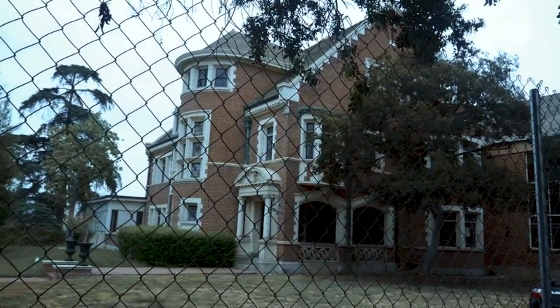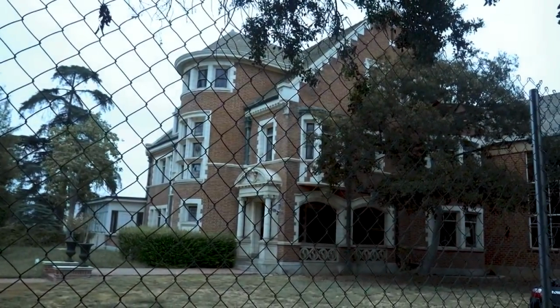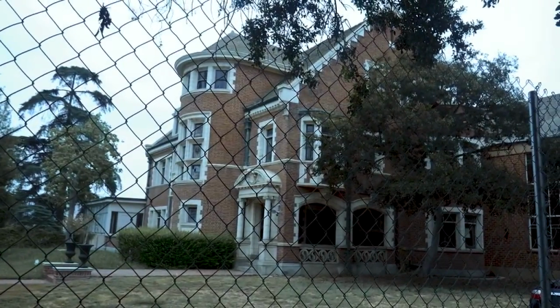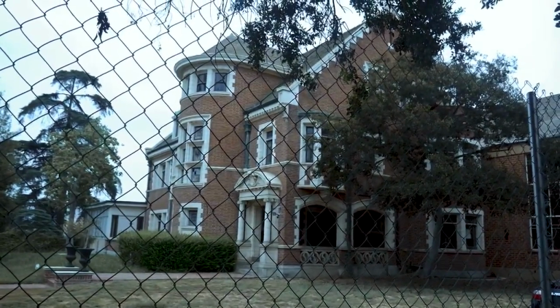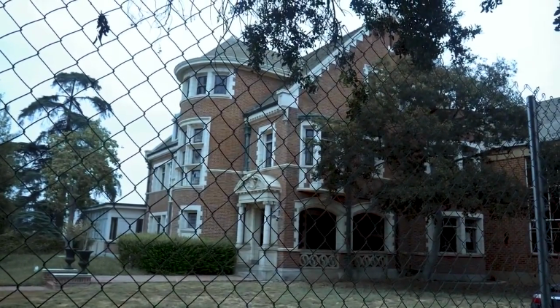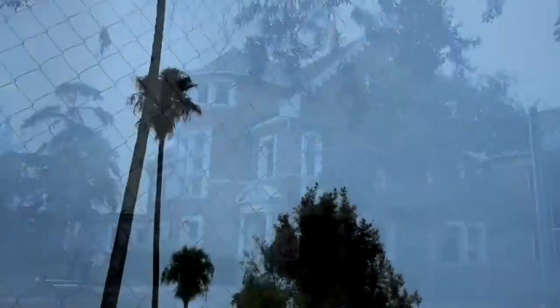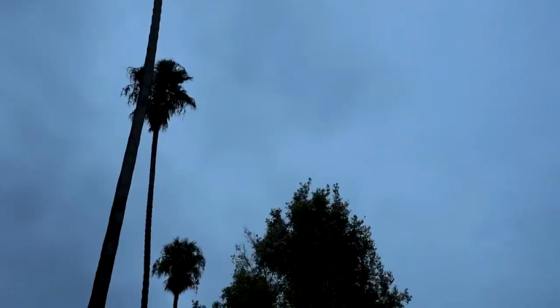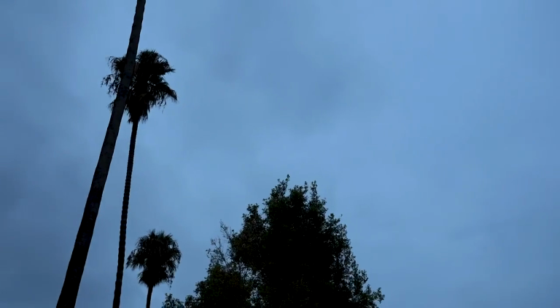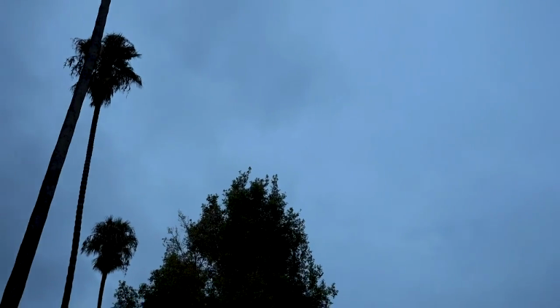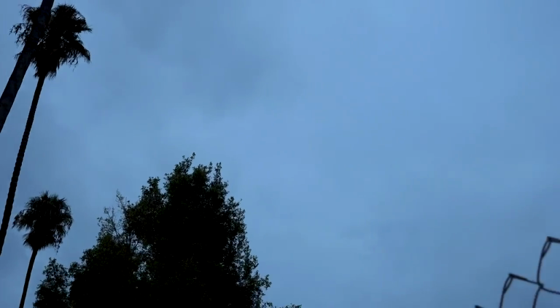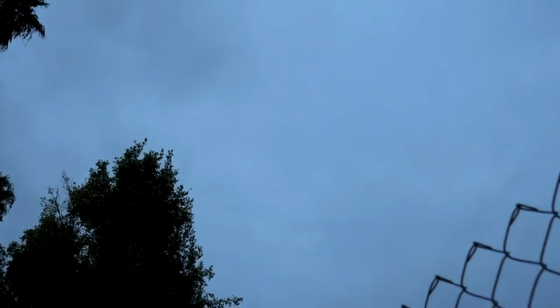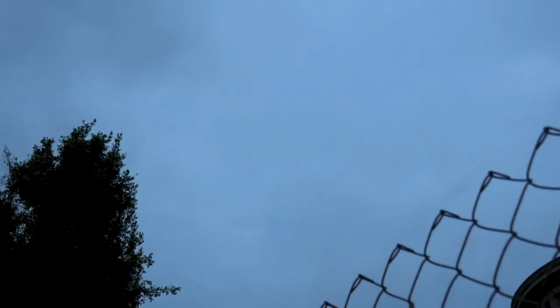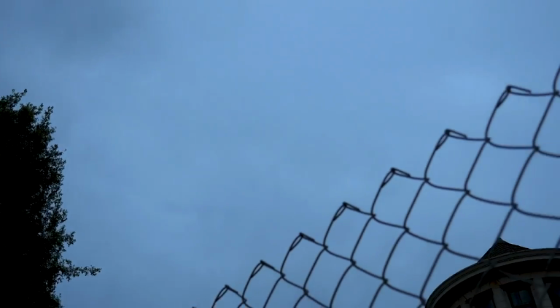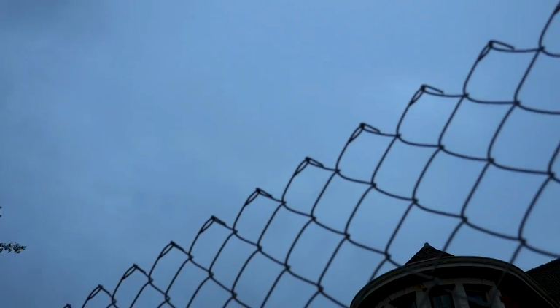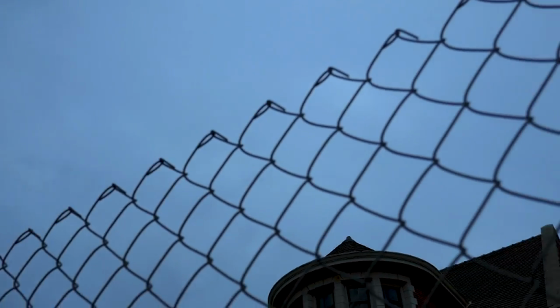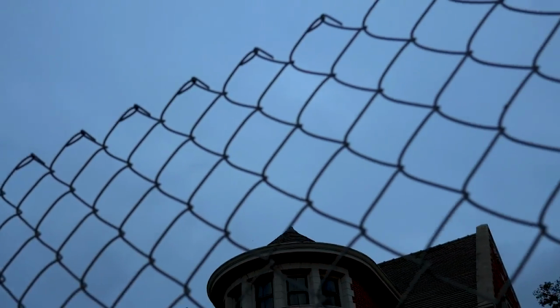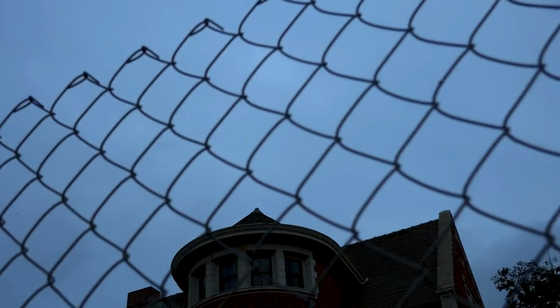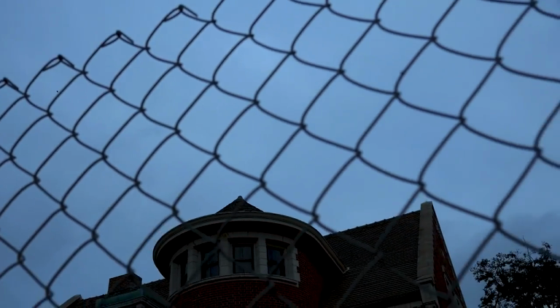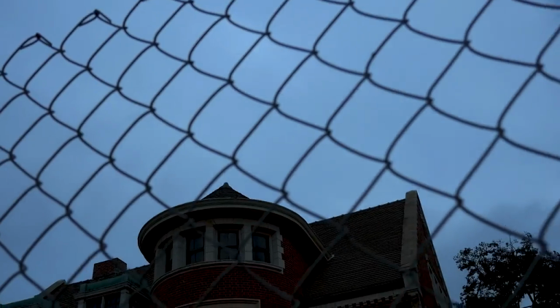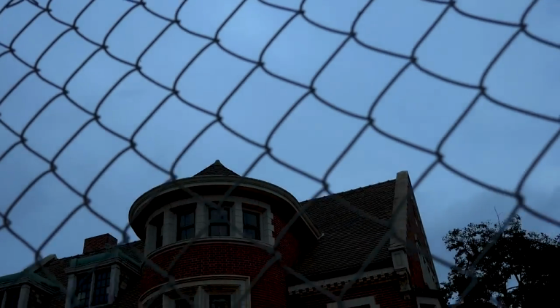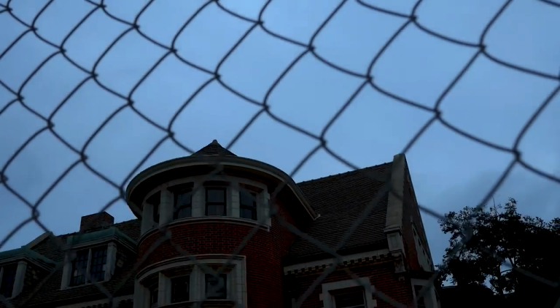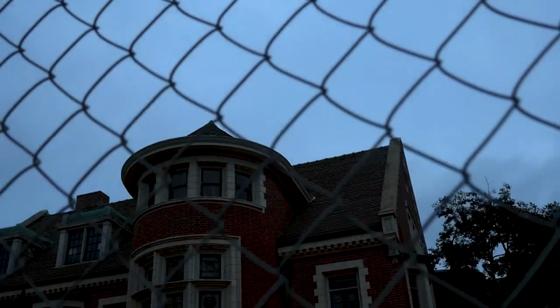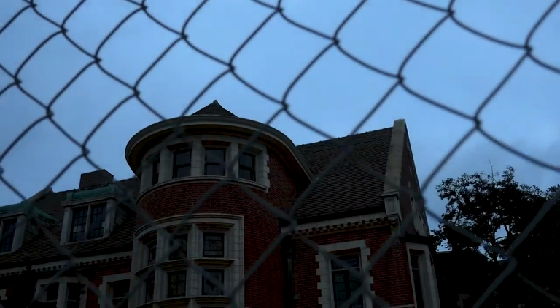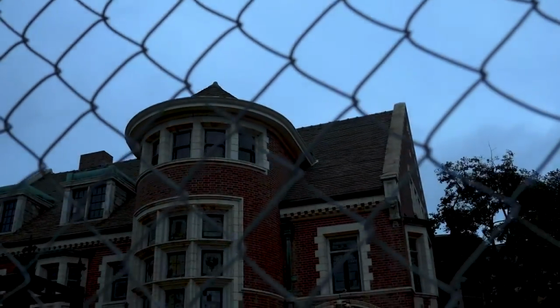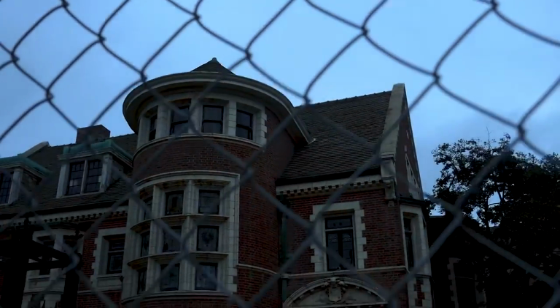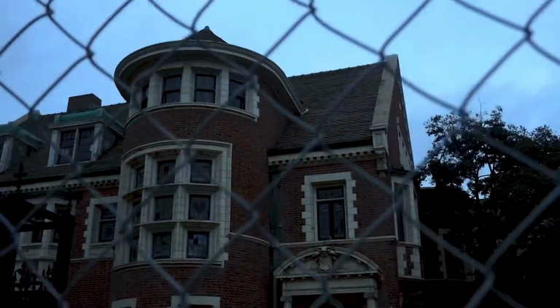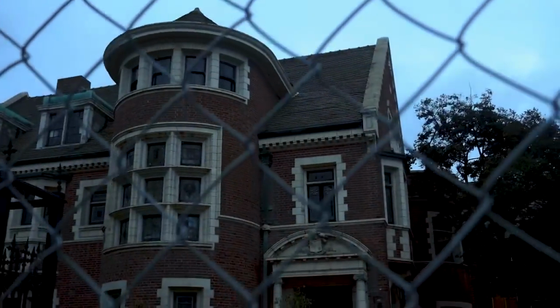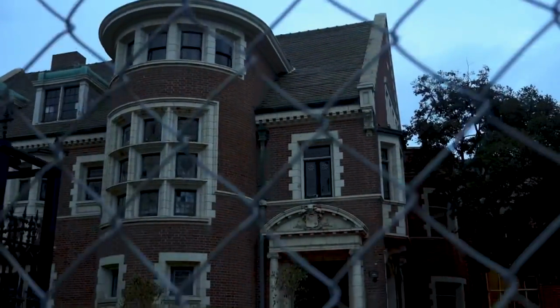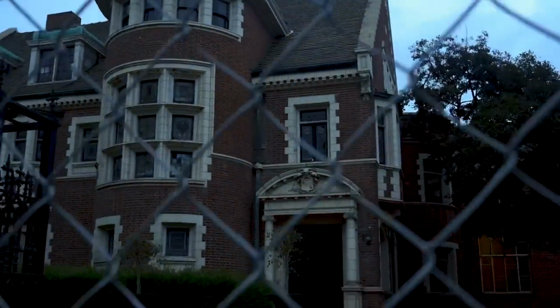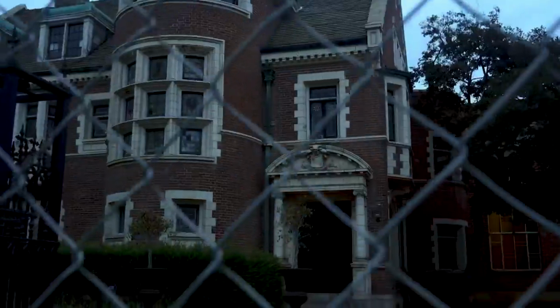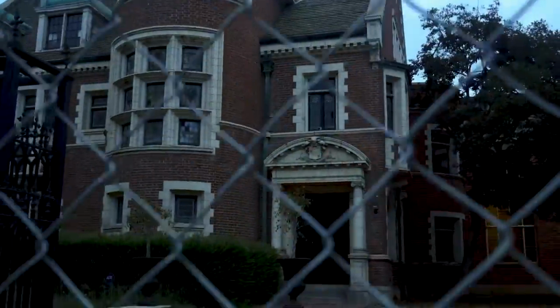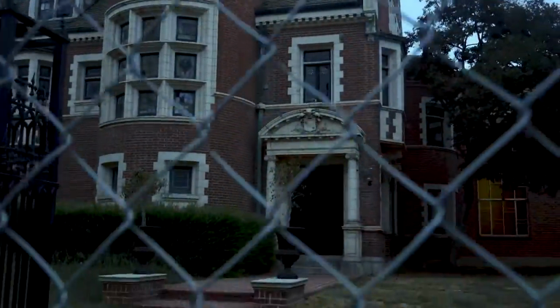This place was used for the first season, Murder House, and it was also used later in the seasons for Apocalypse, for one of the episodes. This place was purchased for 3.2 million dollars in 2015.